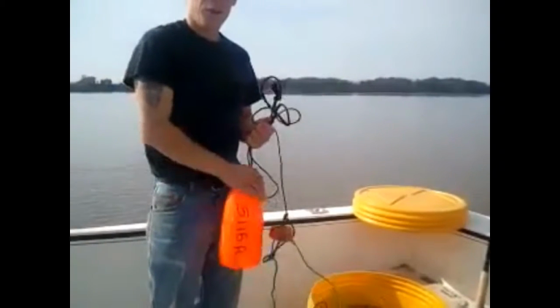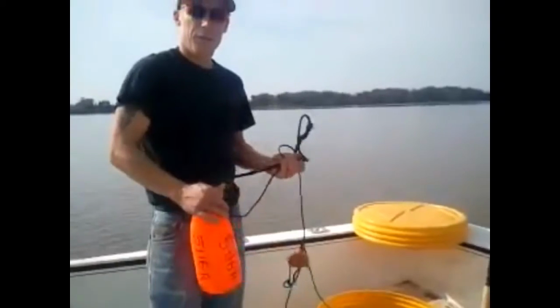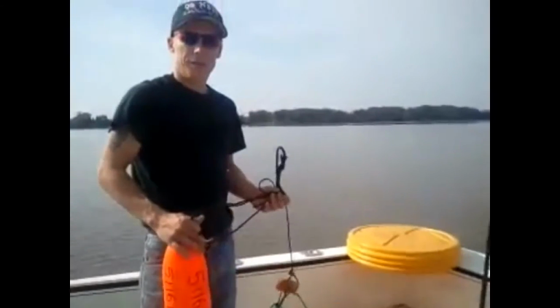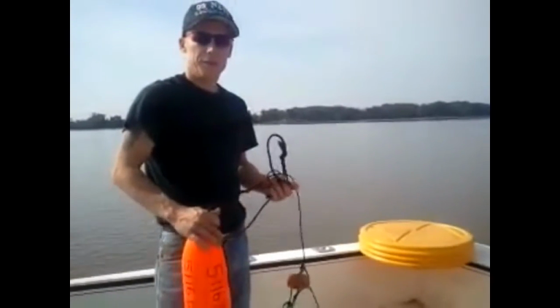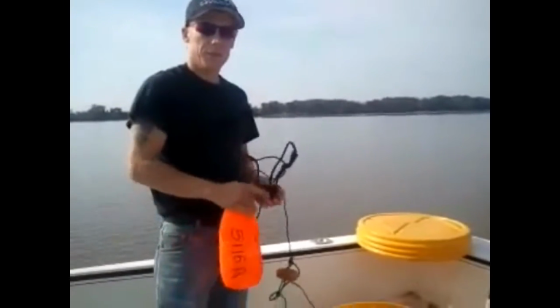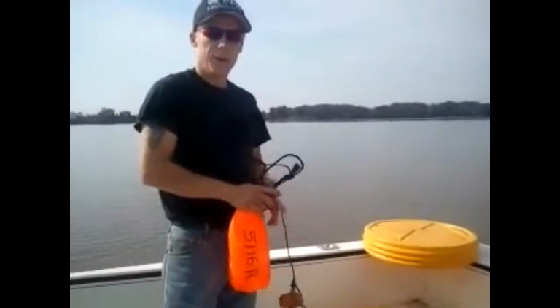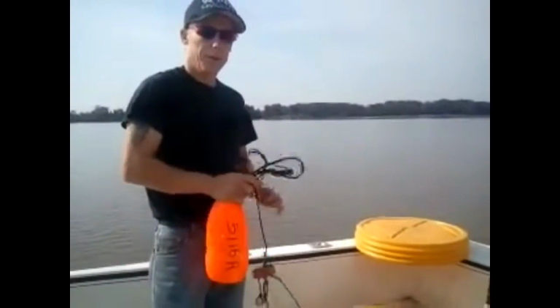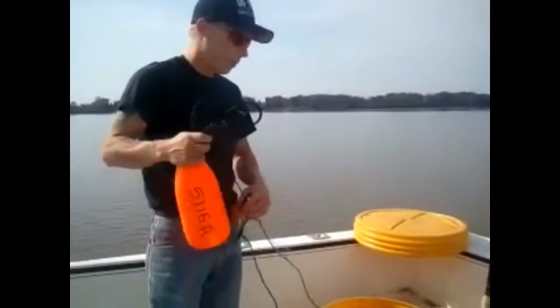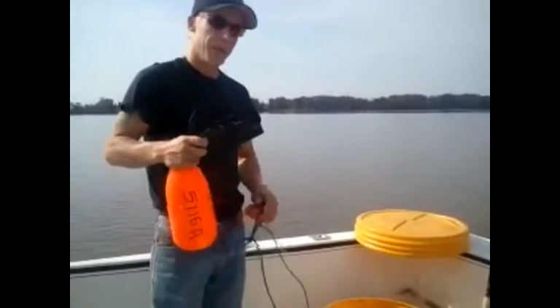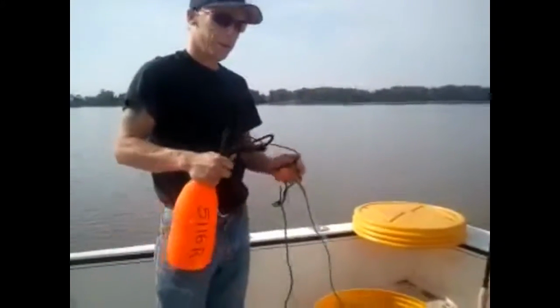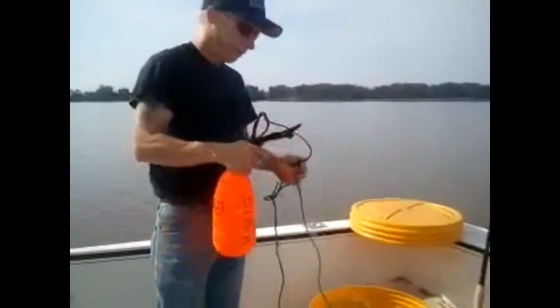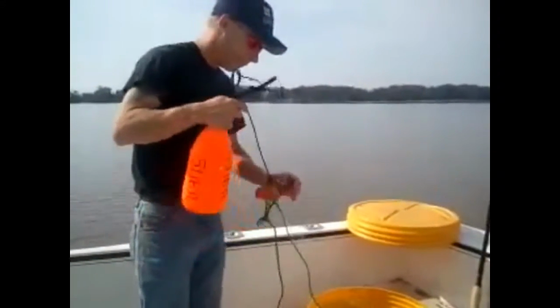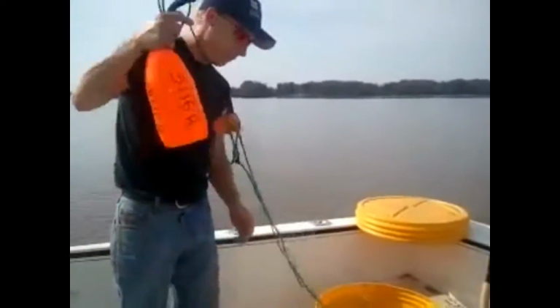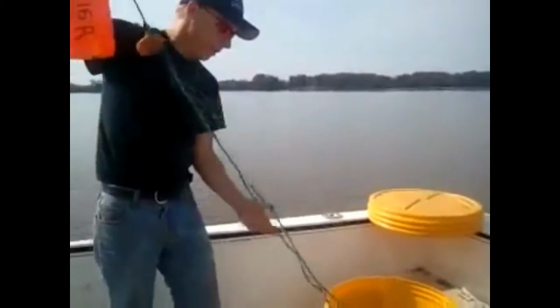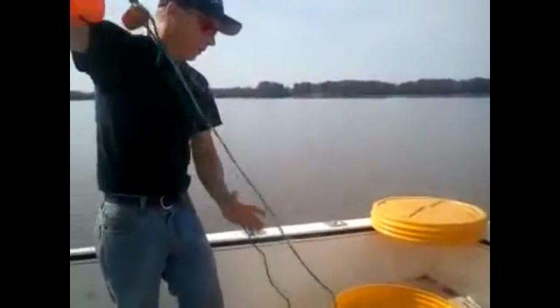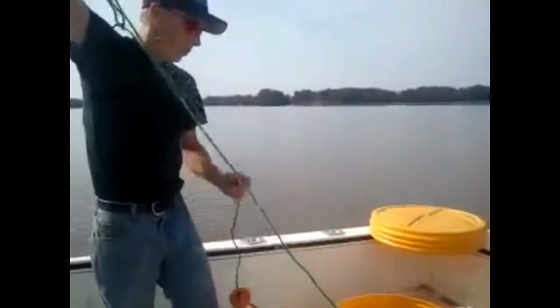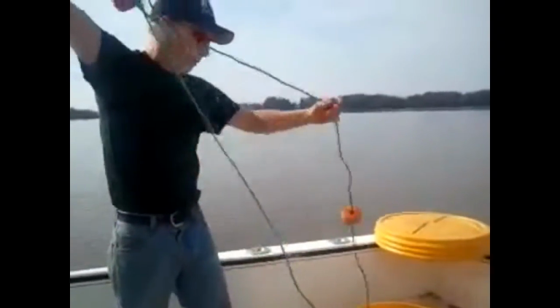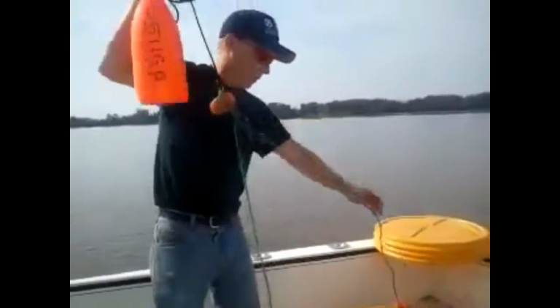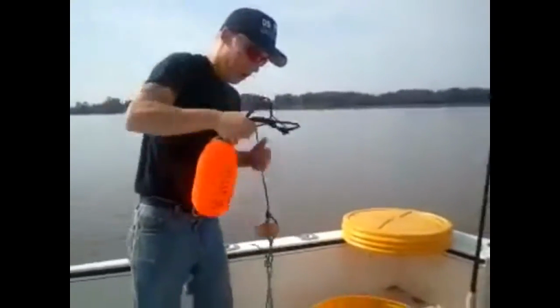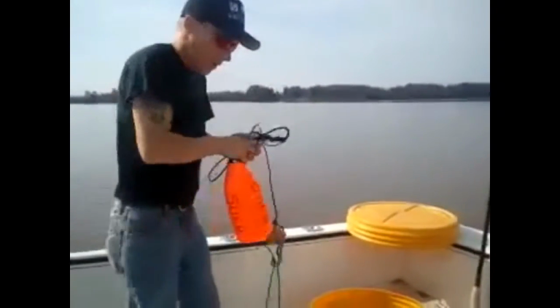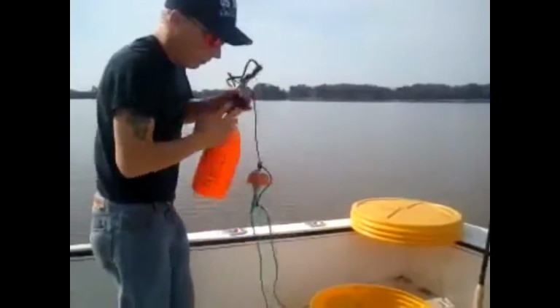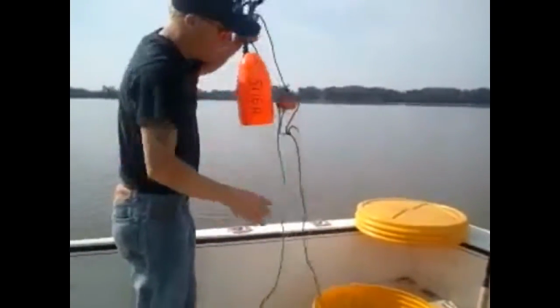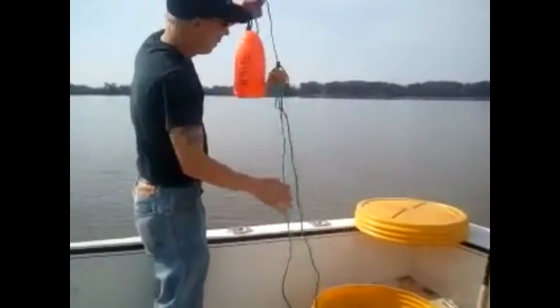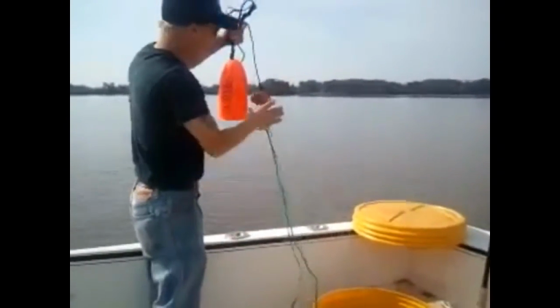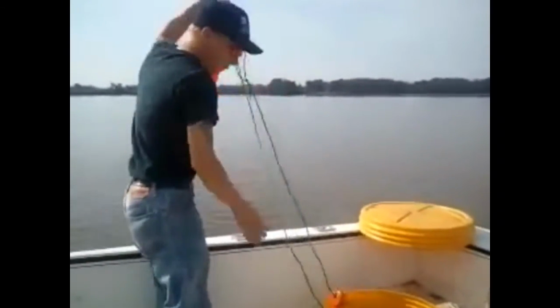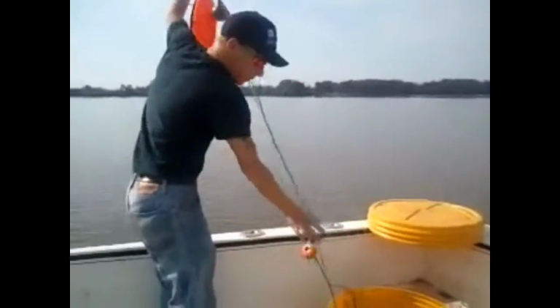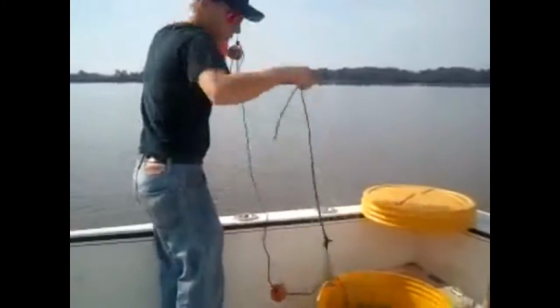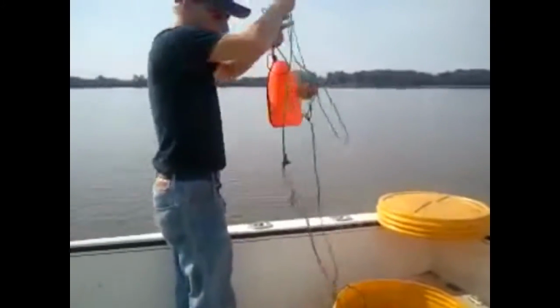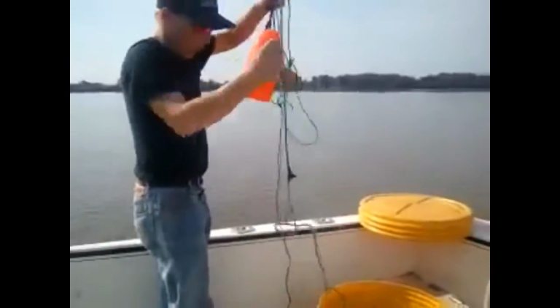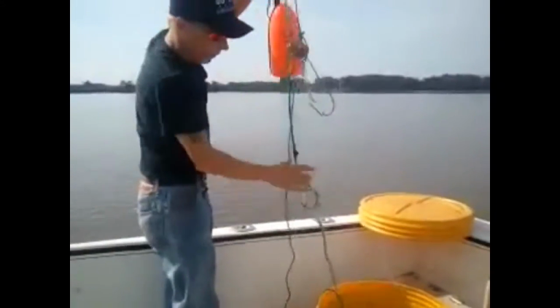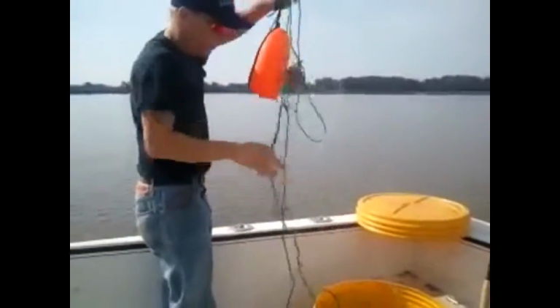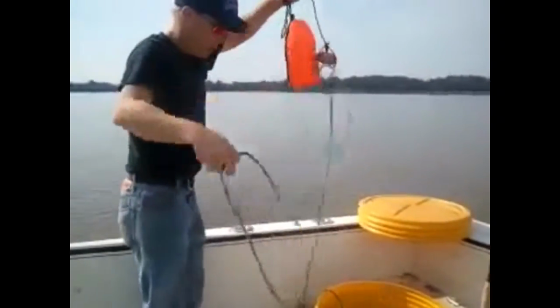Hi, I'm Oren with OS Nets and I'm going to show you how to put one of my gill nets out. I'm going to start with the influx on the very end of the net.